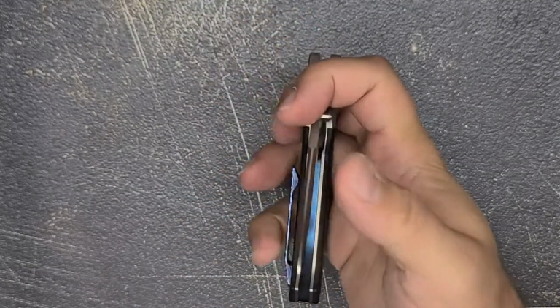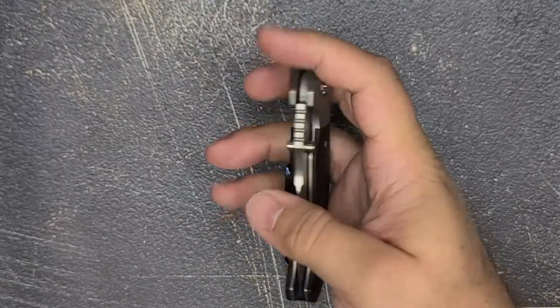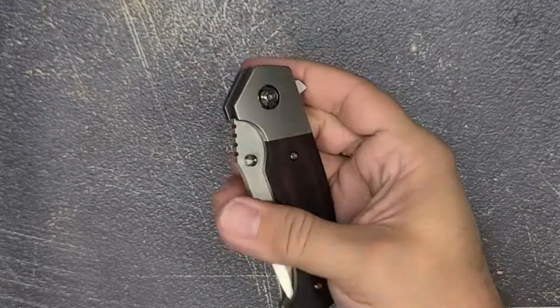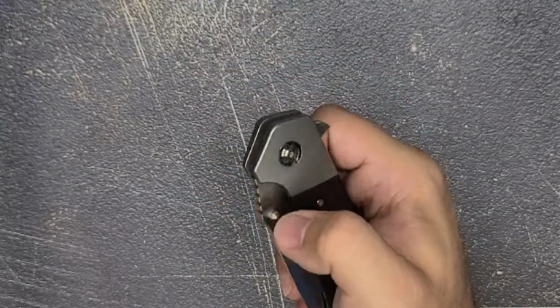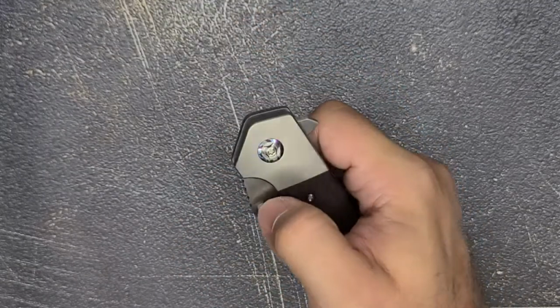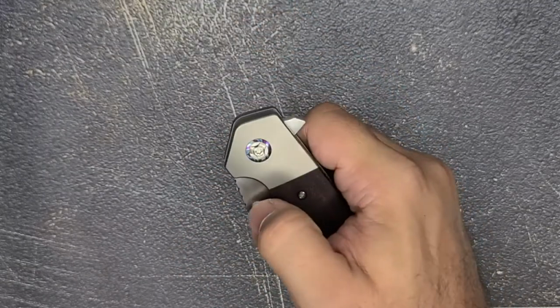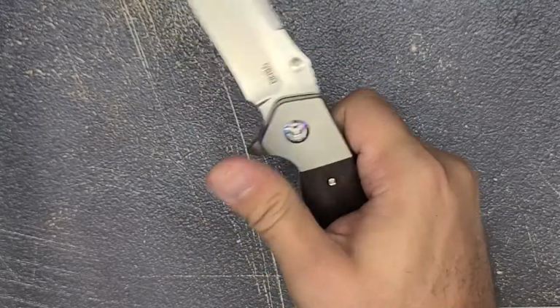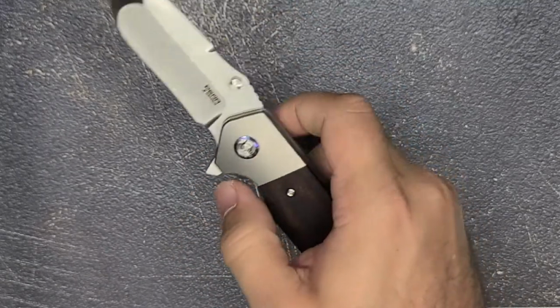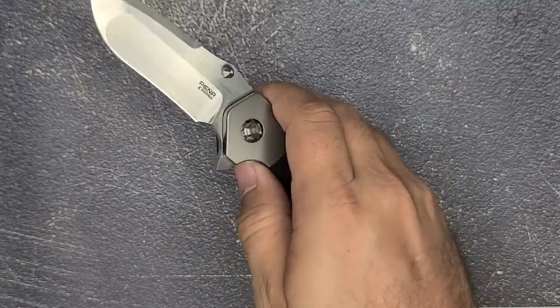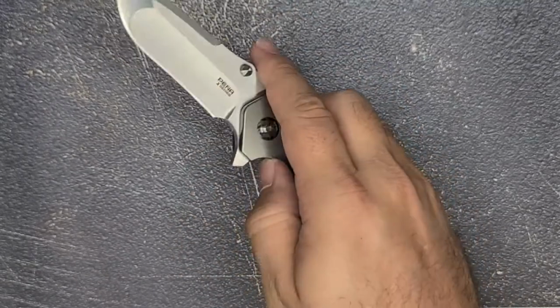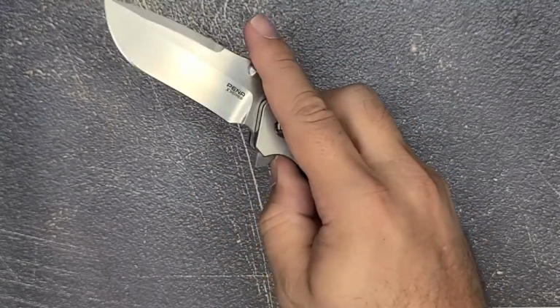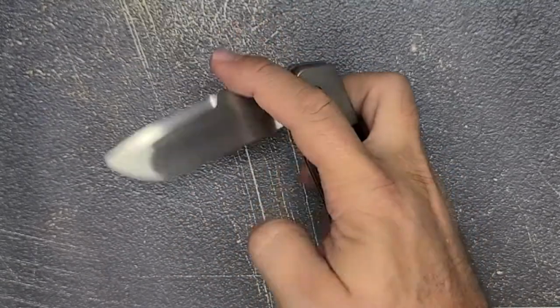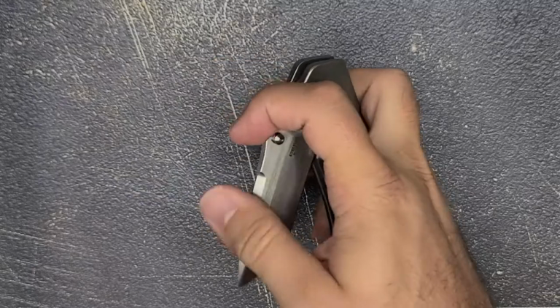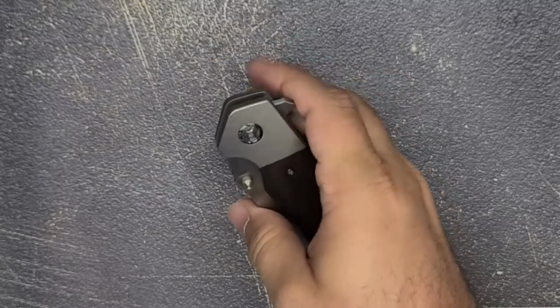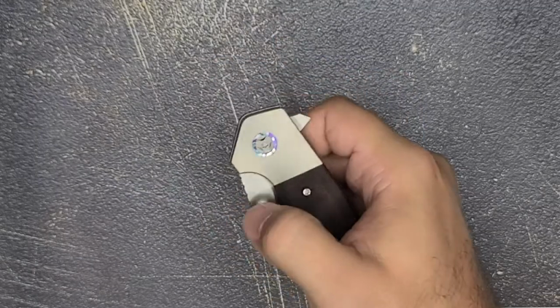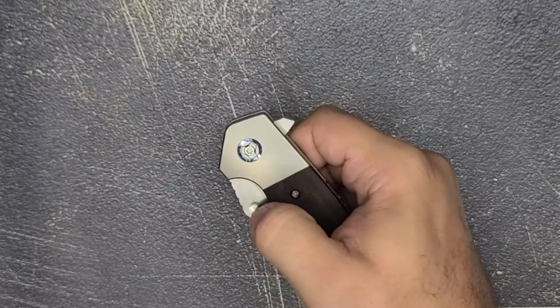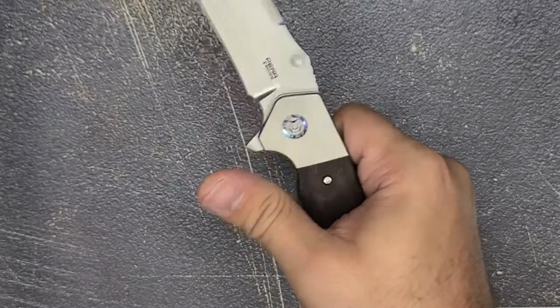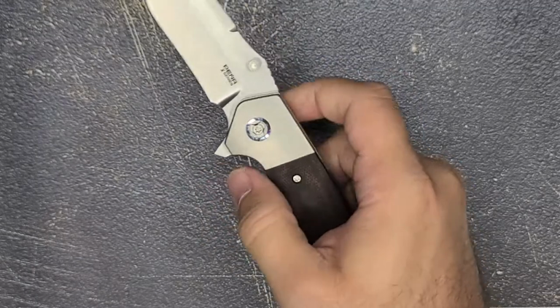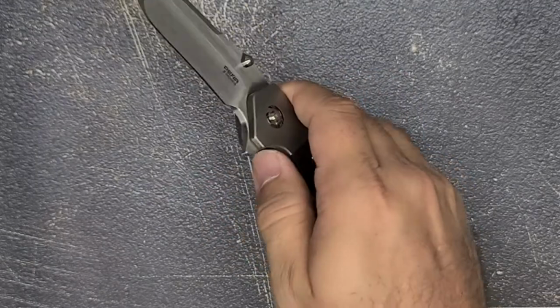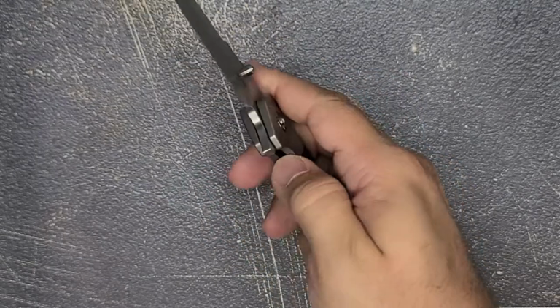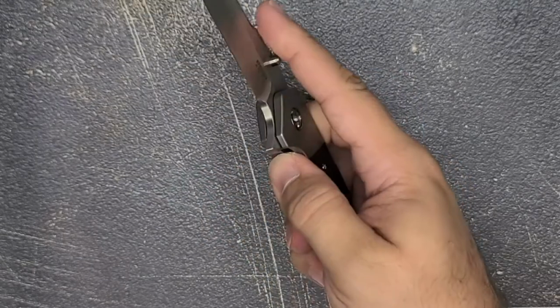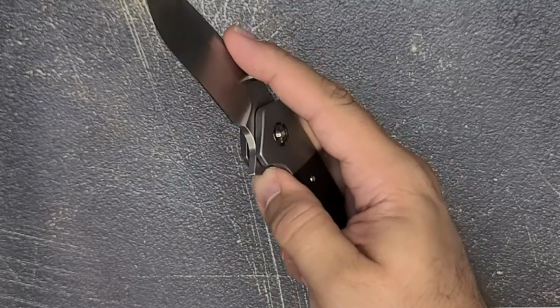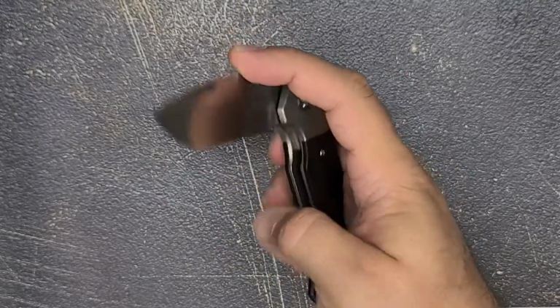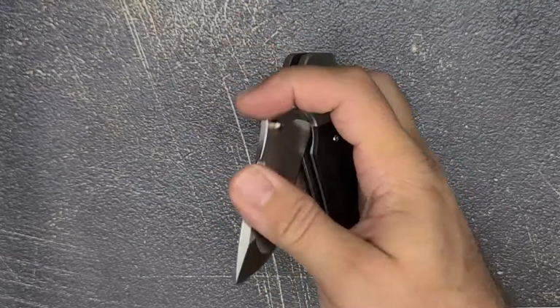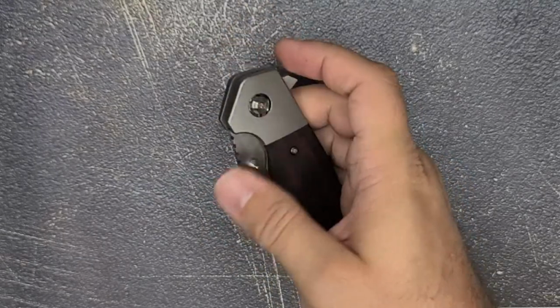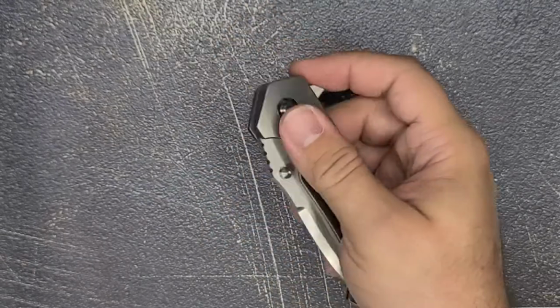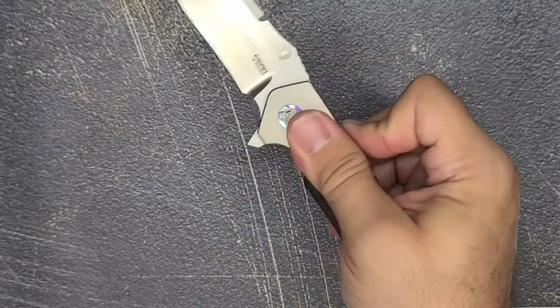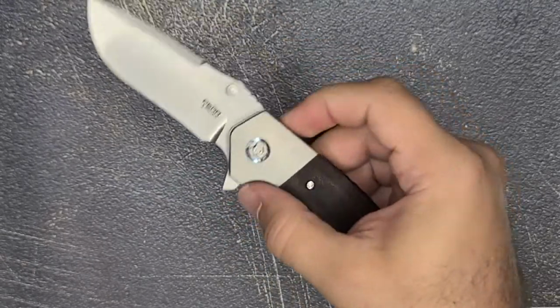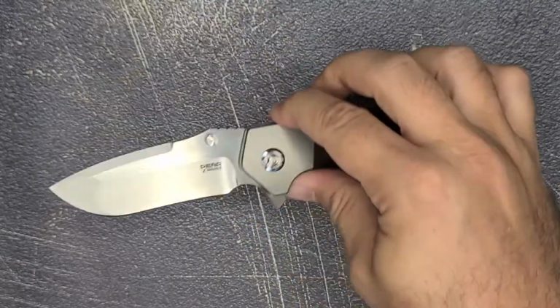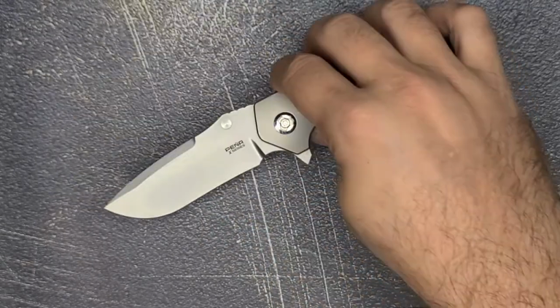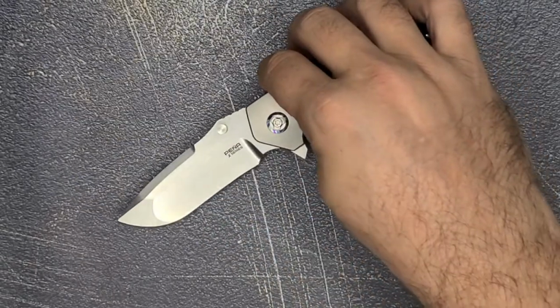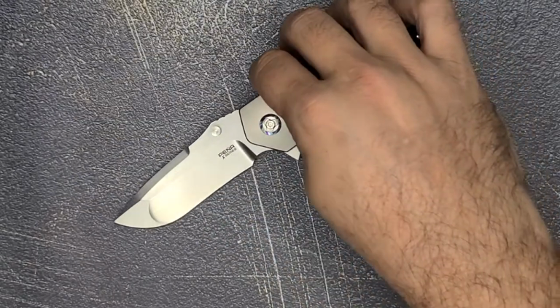Another thing I forgot to mention: this has multiple deployment methods. You can use a thumb stud — very comfortable — and you can also use a flipper.